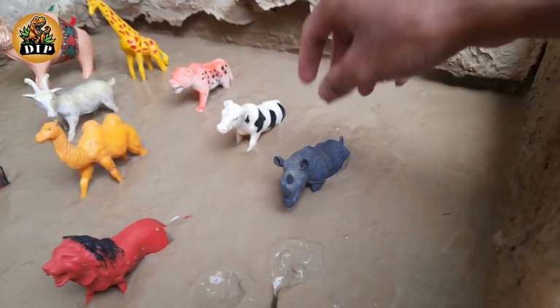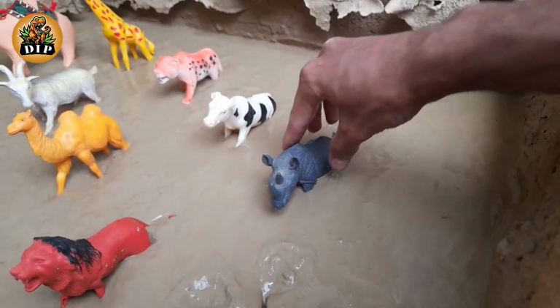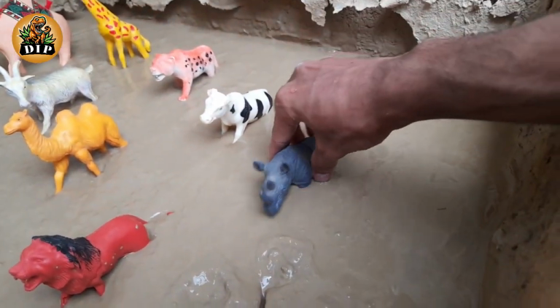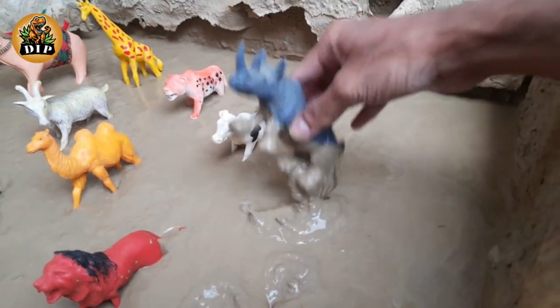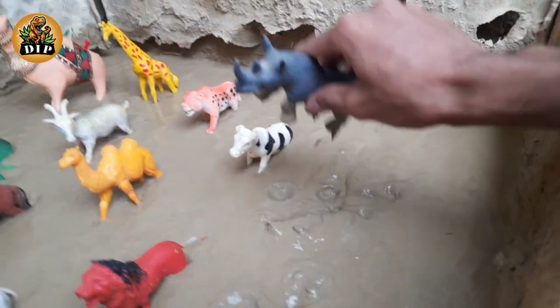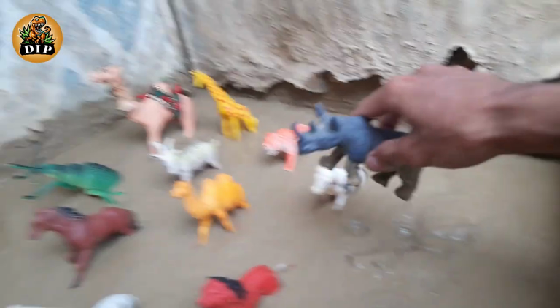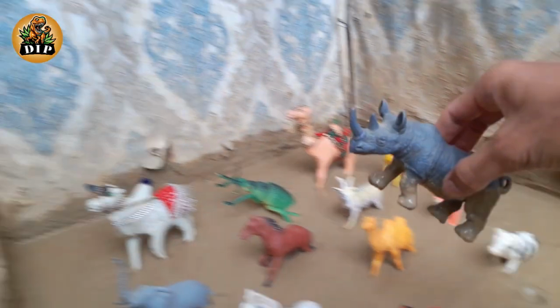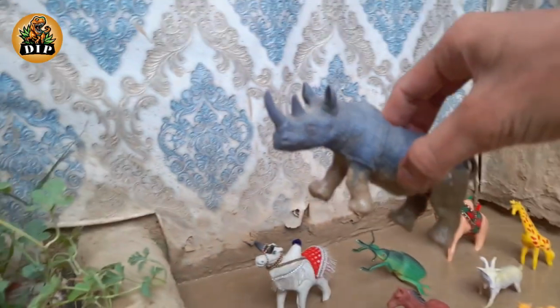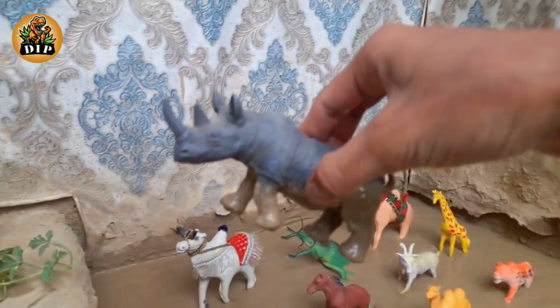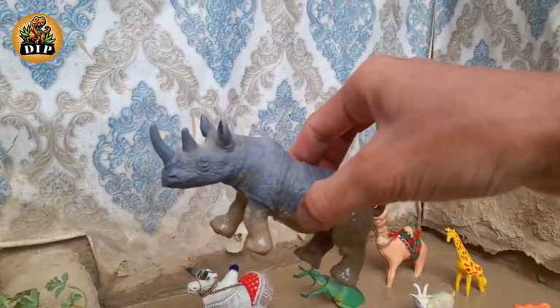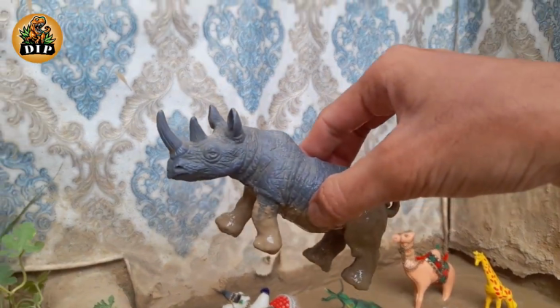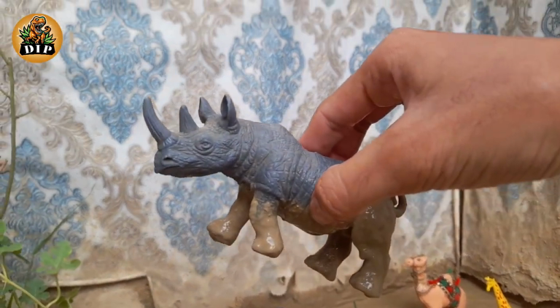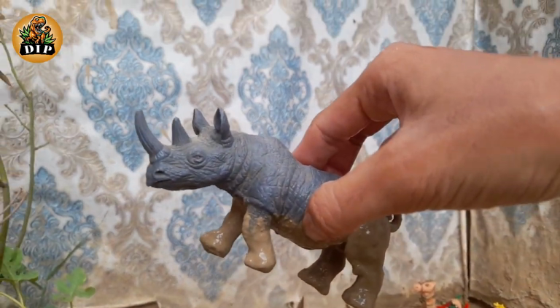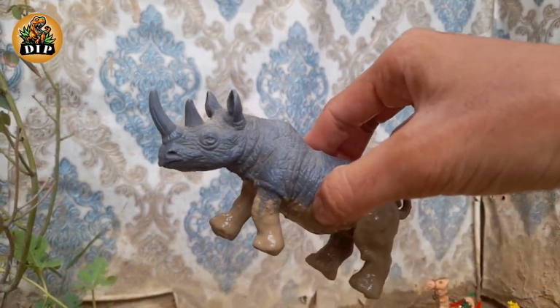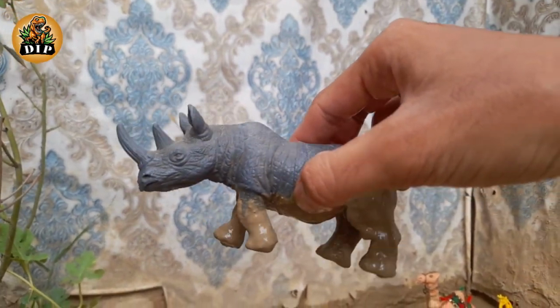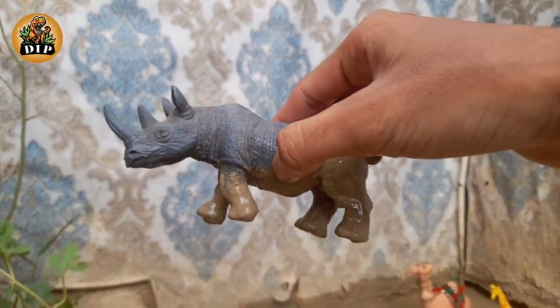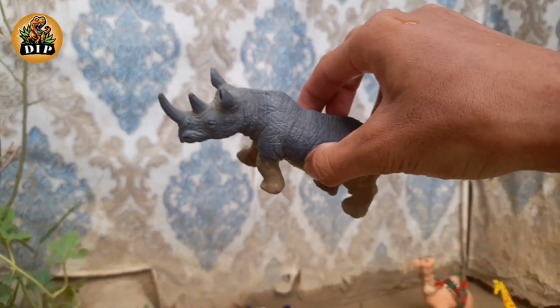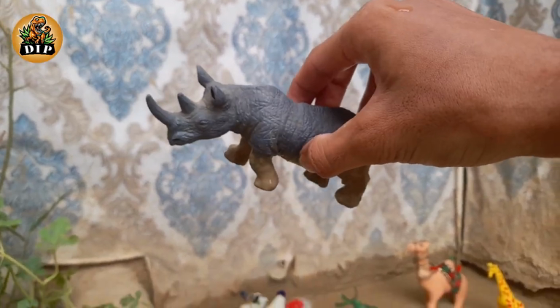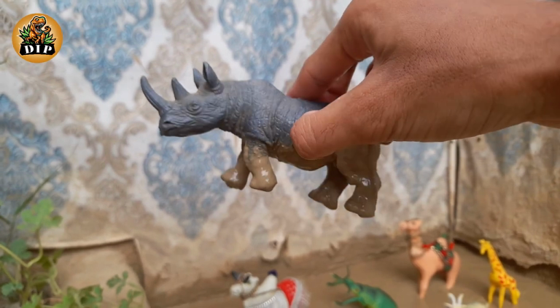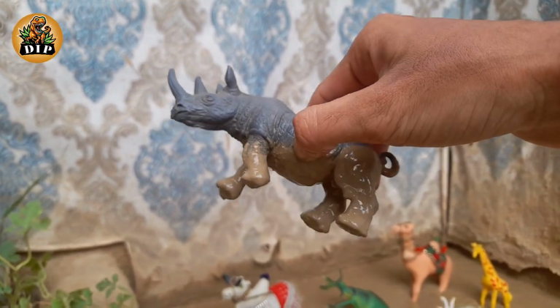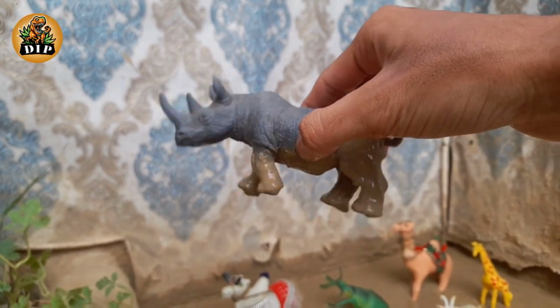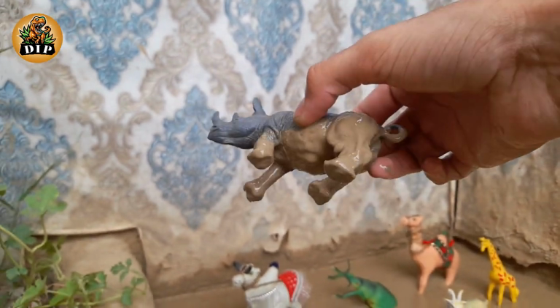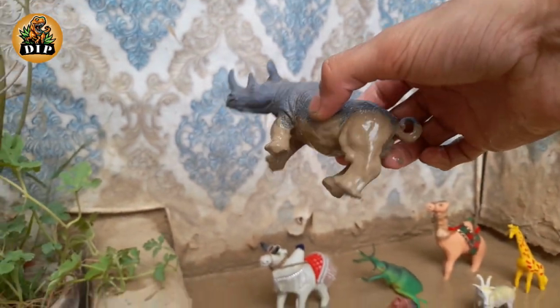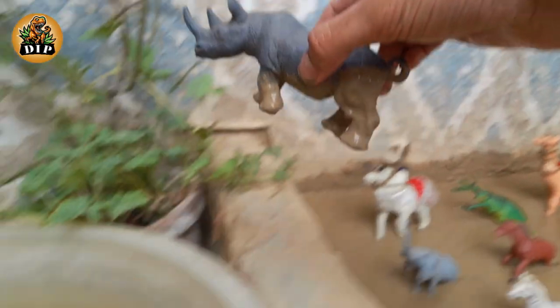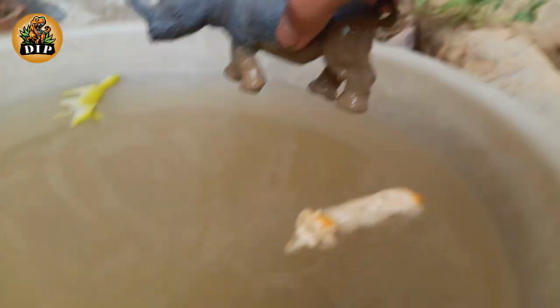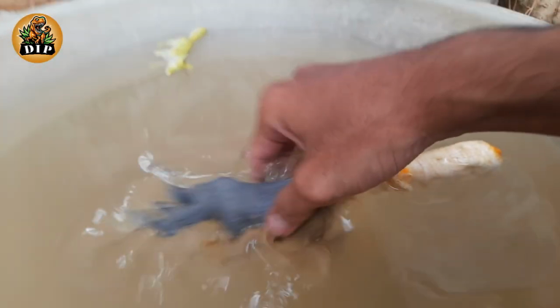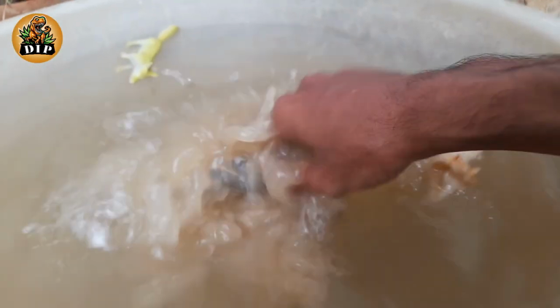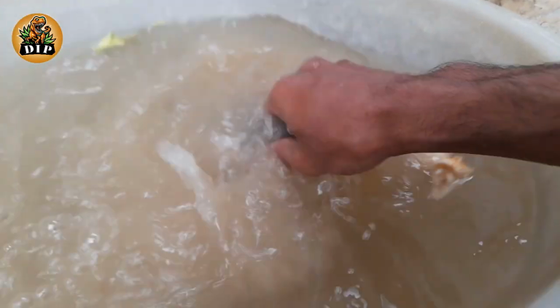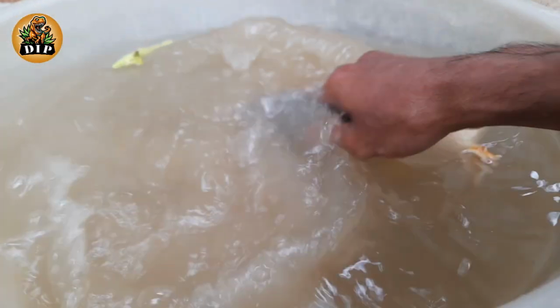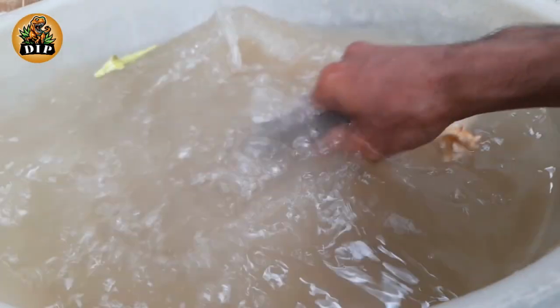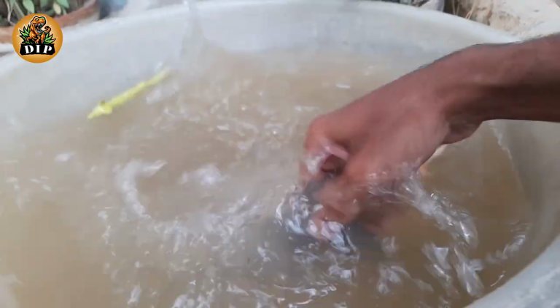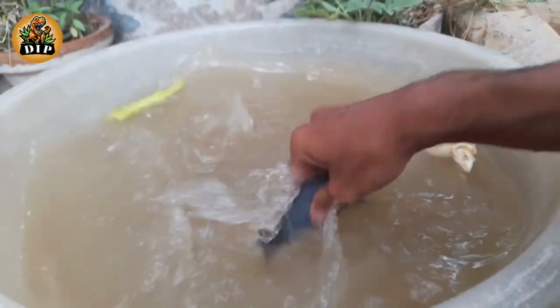The next animal is rhinoceros. These brilliant beasts are known for their awesome giant horns that grow from their snouts, hence the name rhinoceros, meaning nose horn.